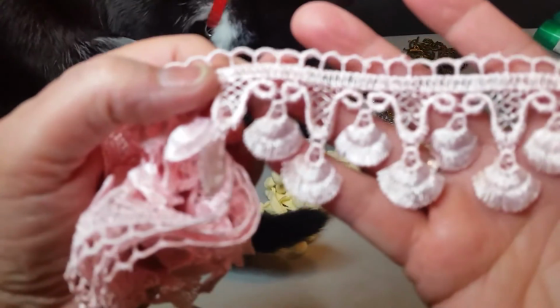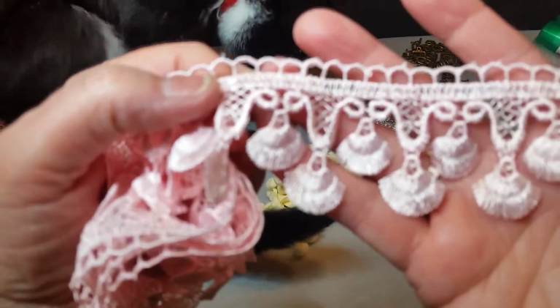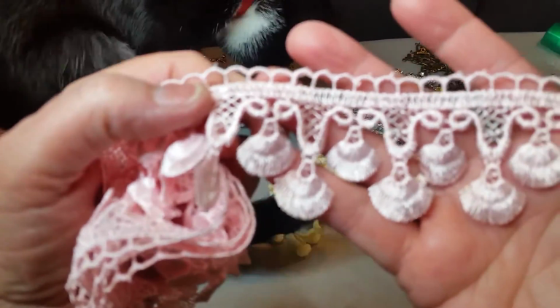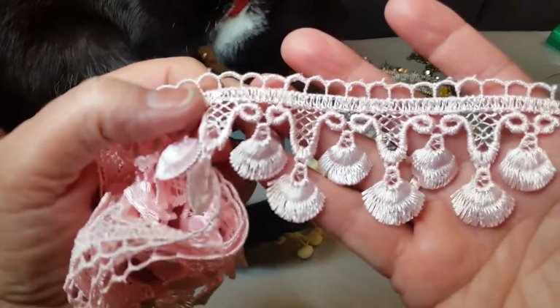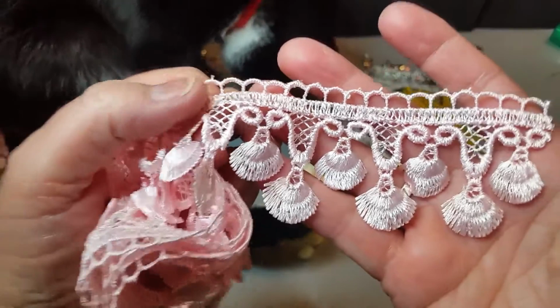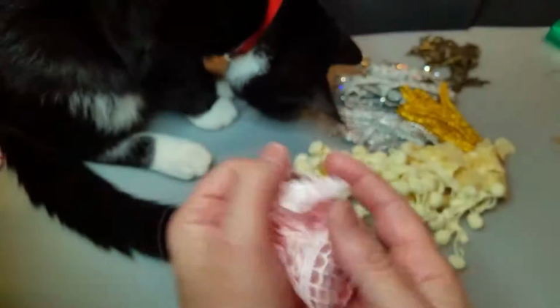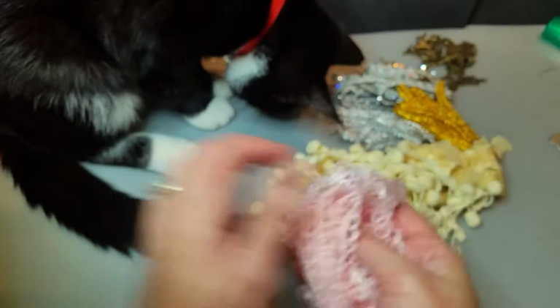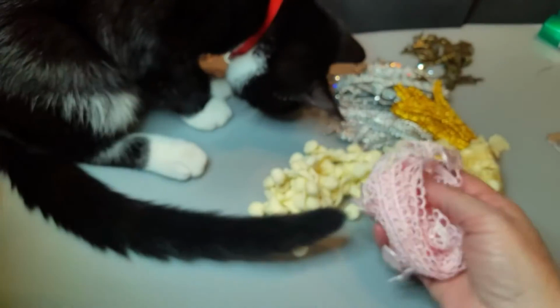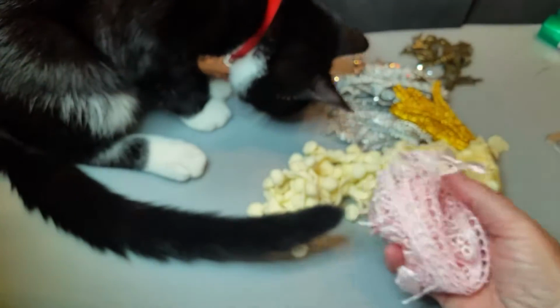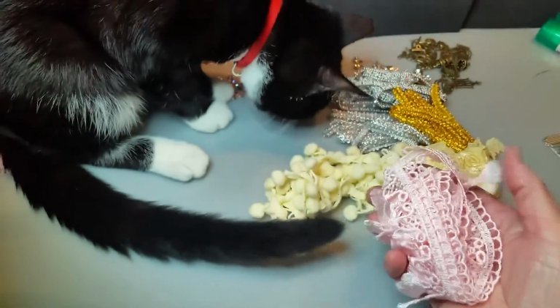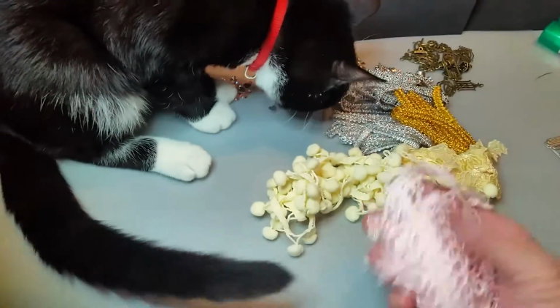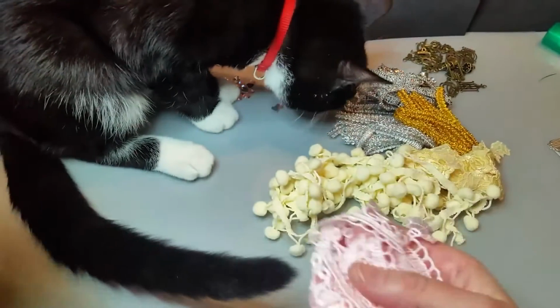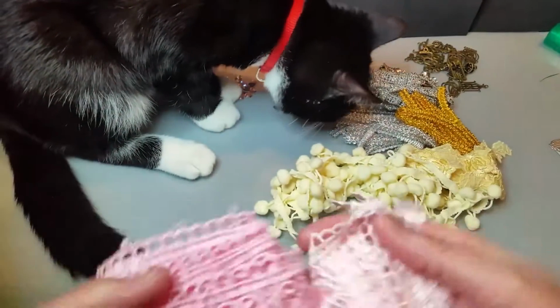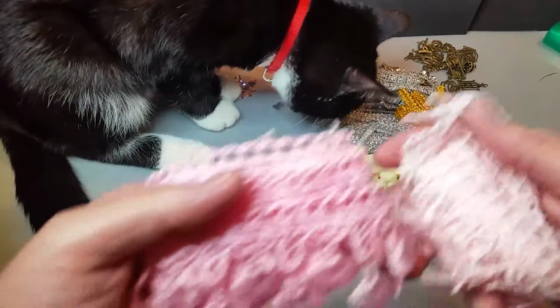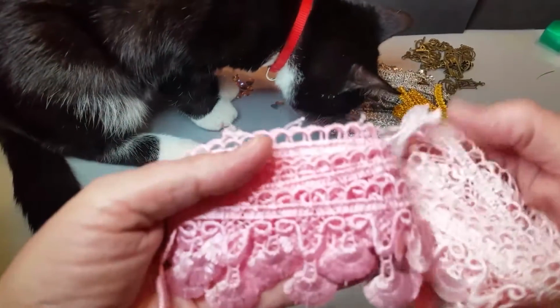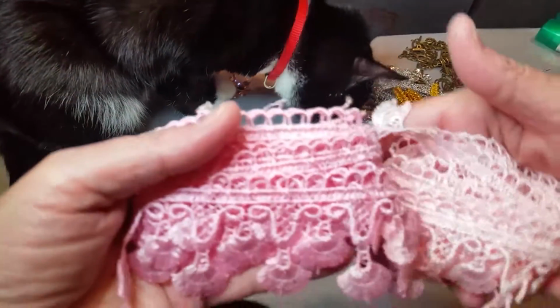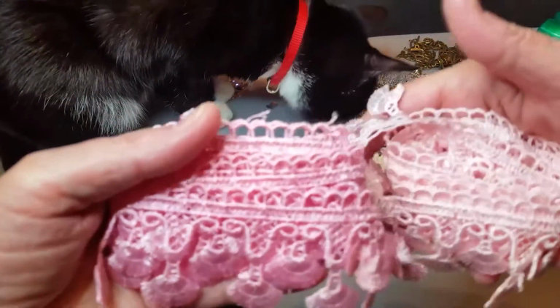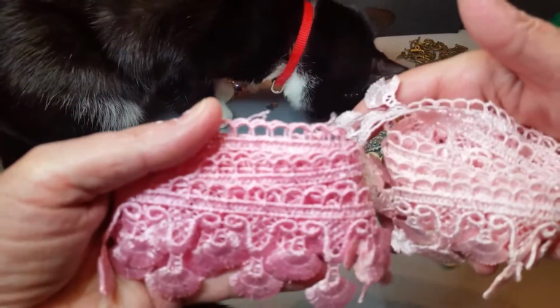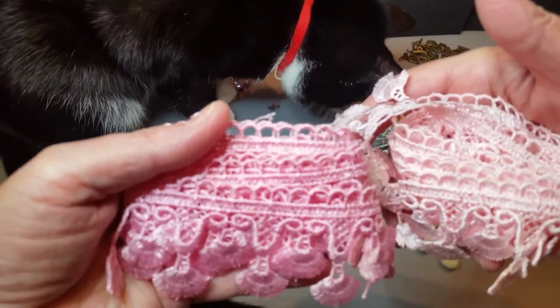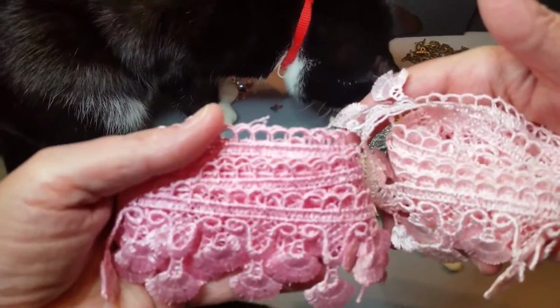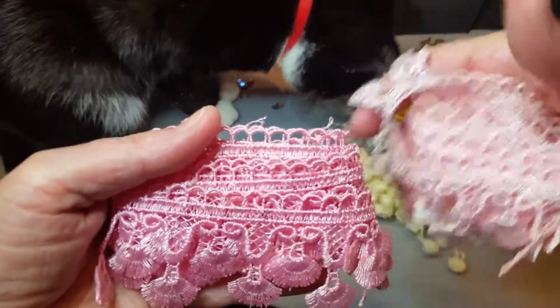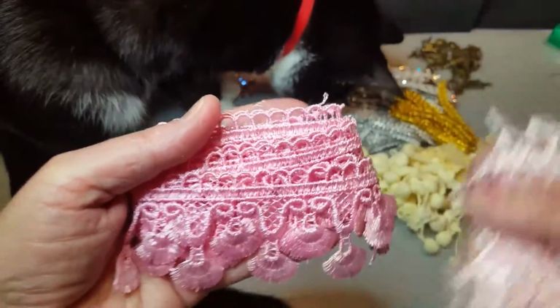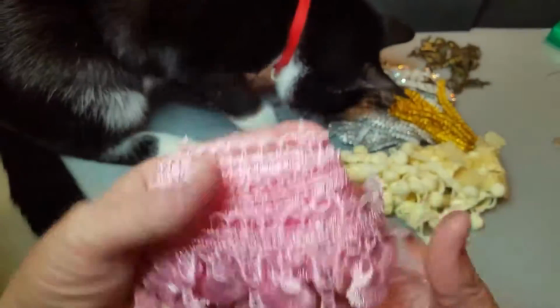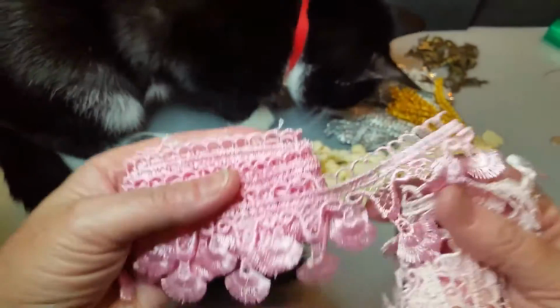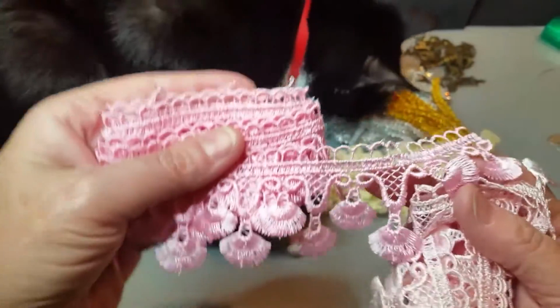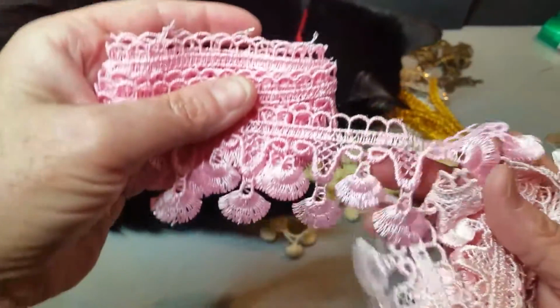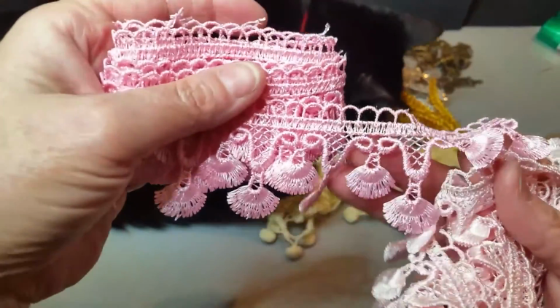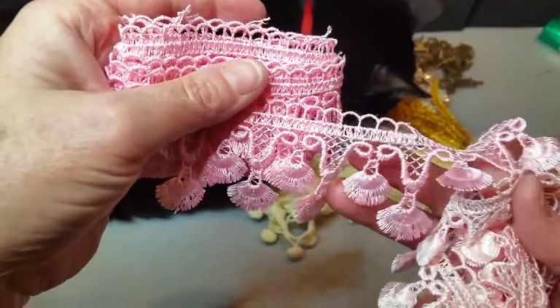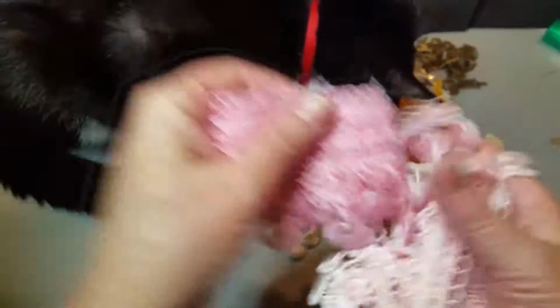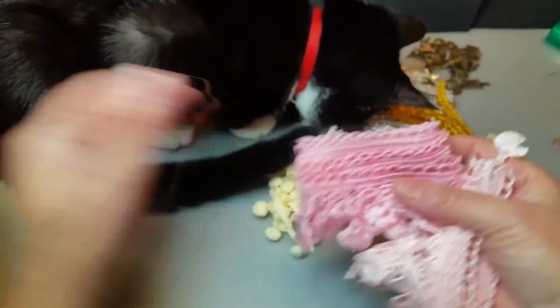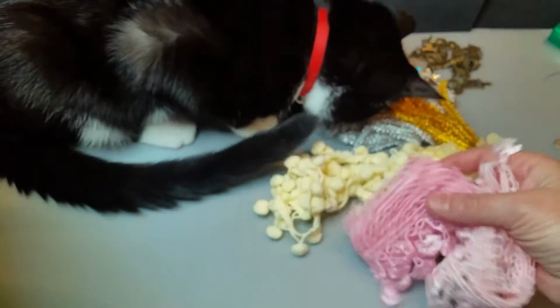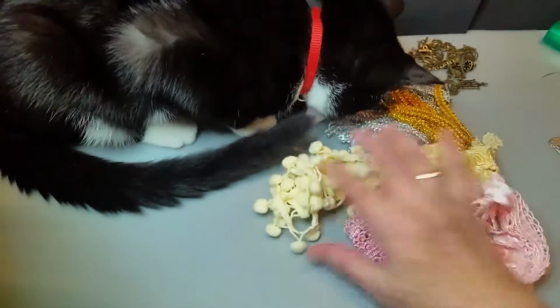Look at this lace — that's so pretty. I purchased a lighter and a darker pink one and they're like little seashells. Very beautiful.